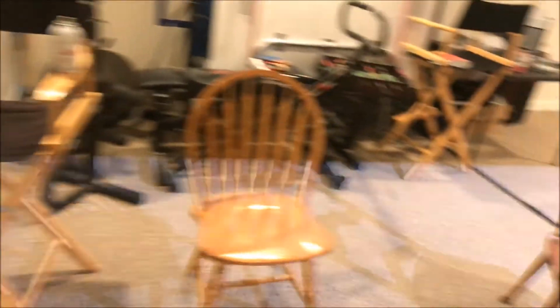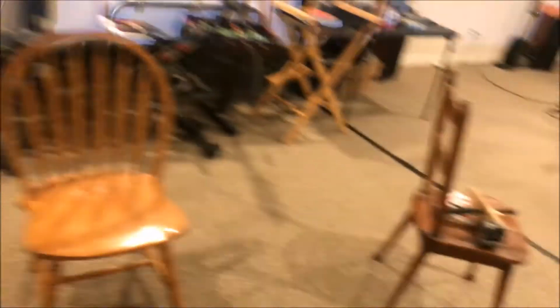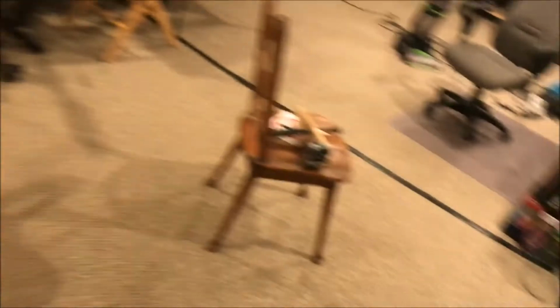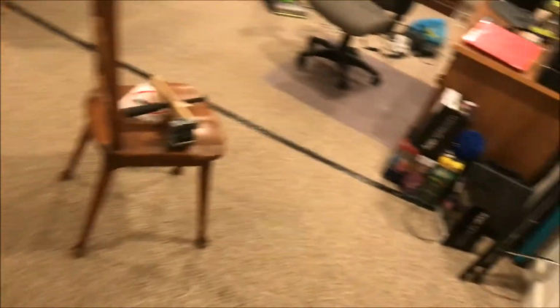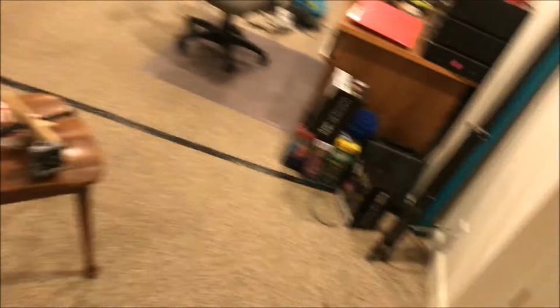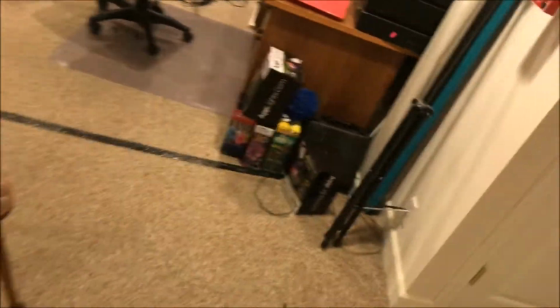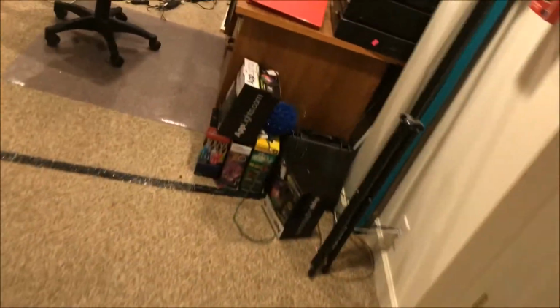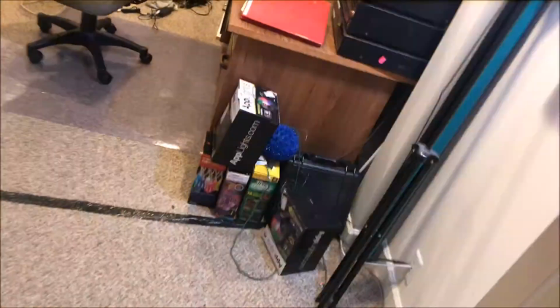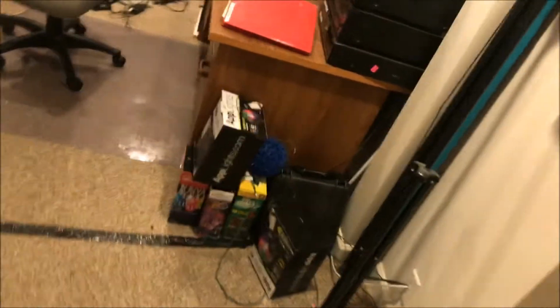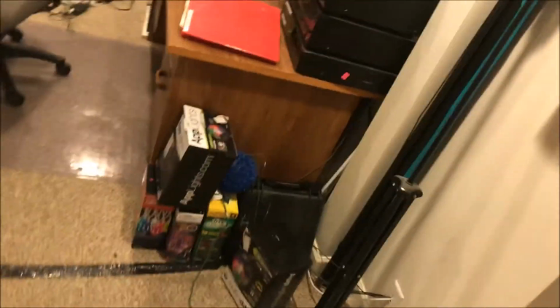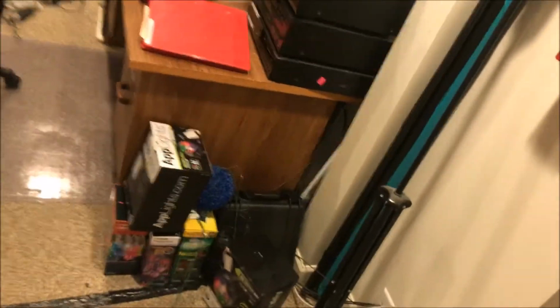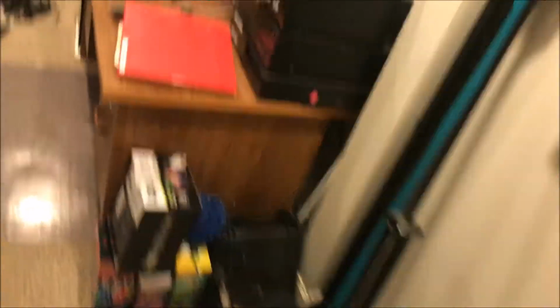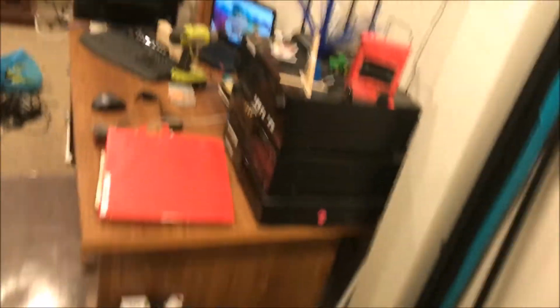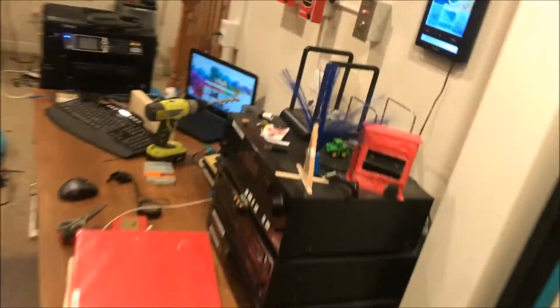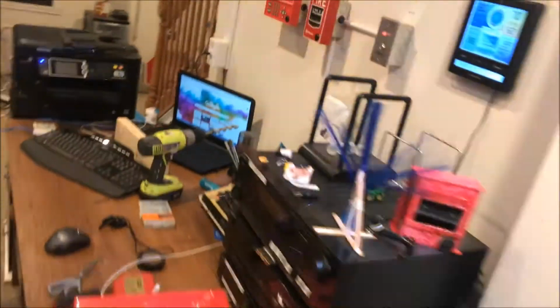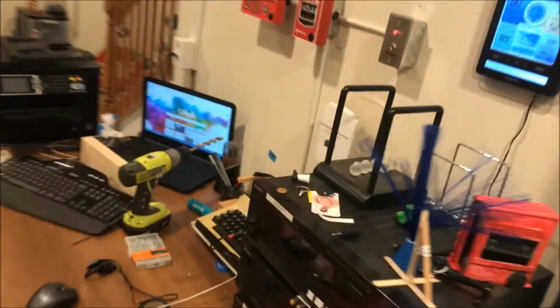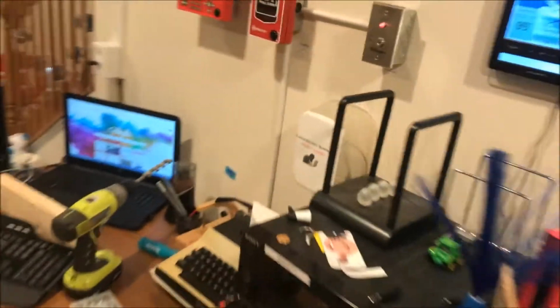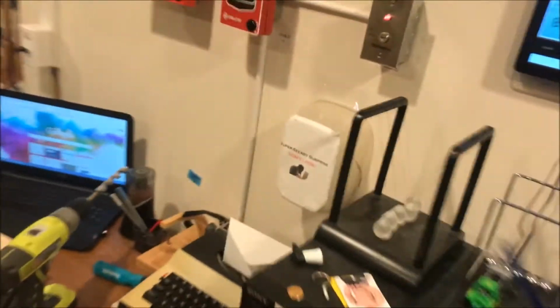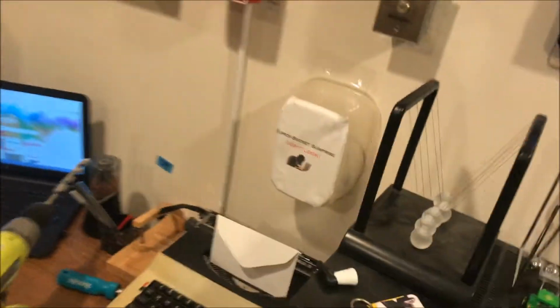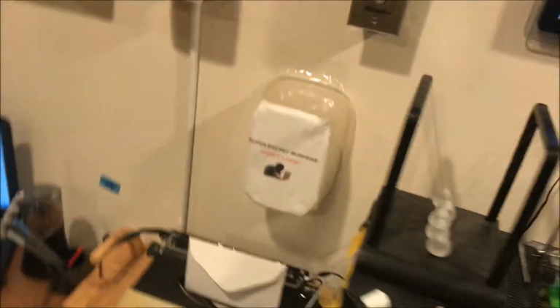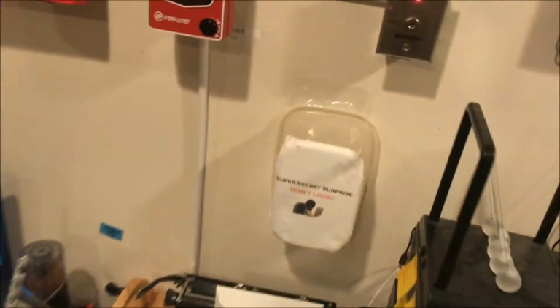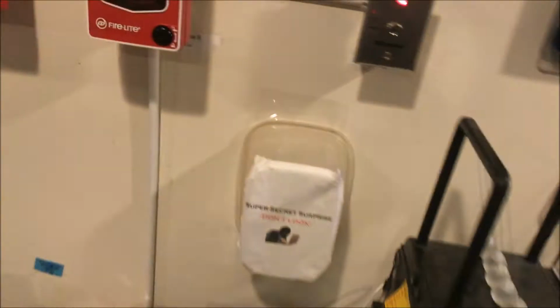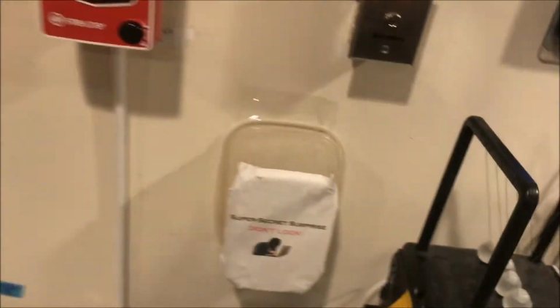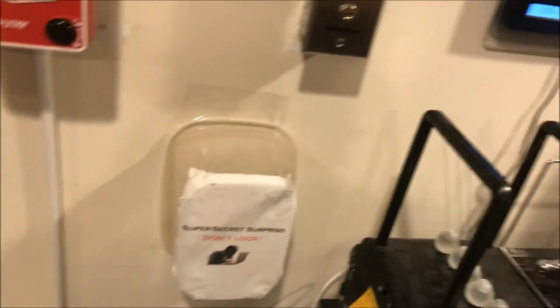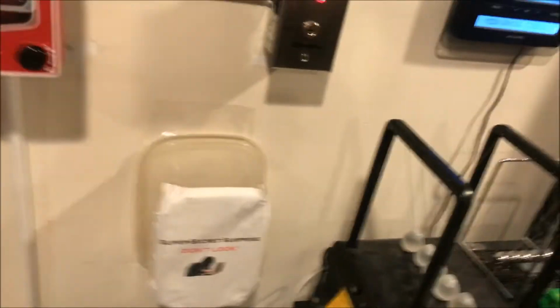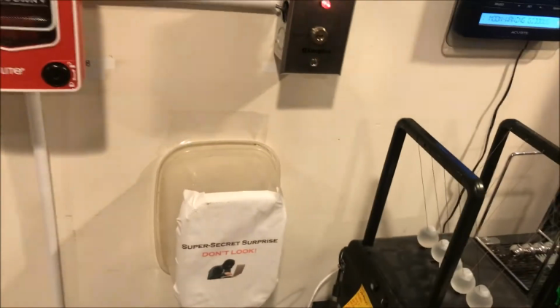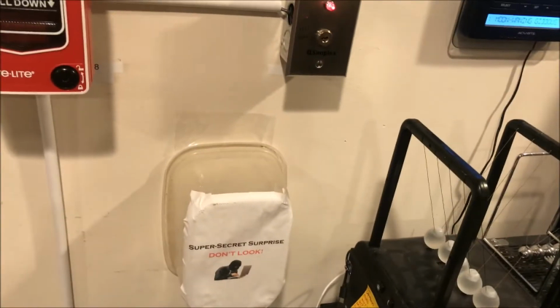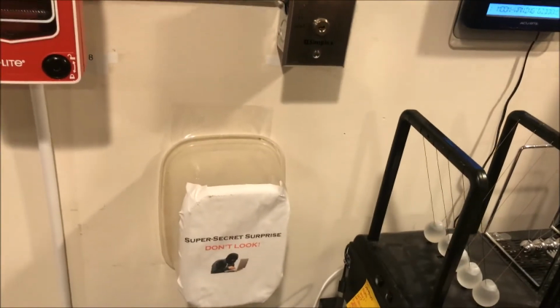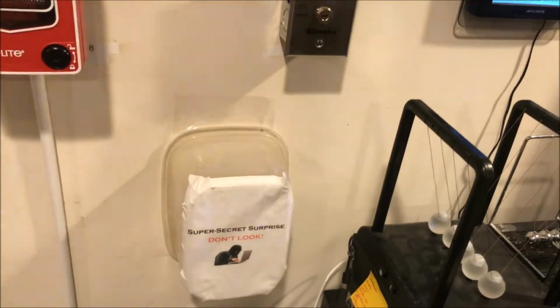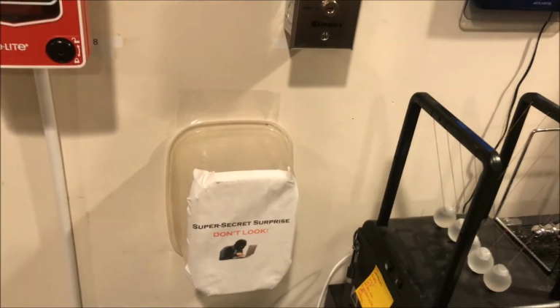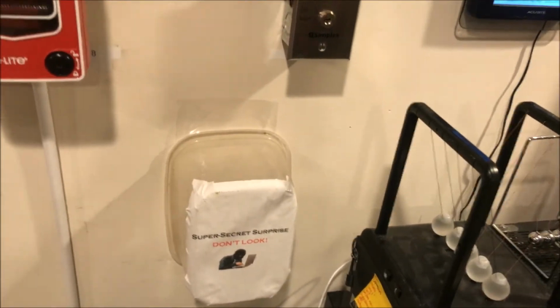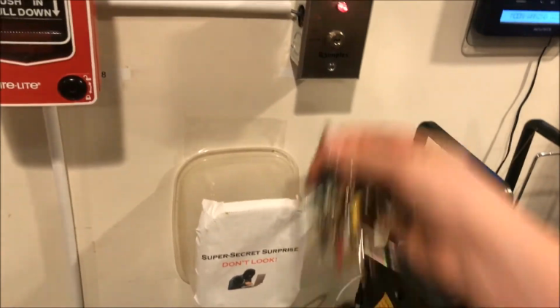We've got the panel alarm. Why don't we go test the key switch? Yes, there is a new surprise coming over here, so don't look.